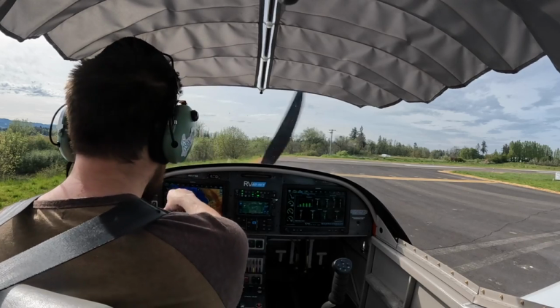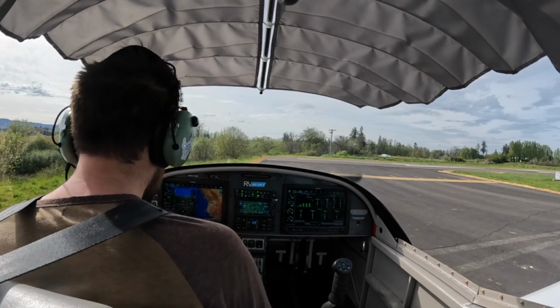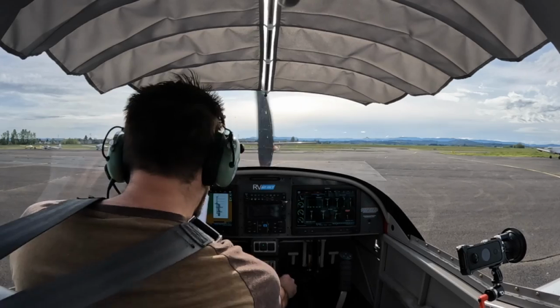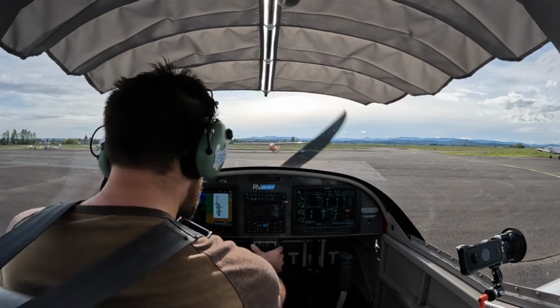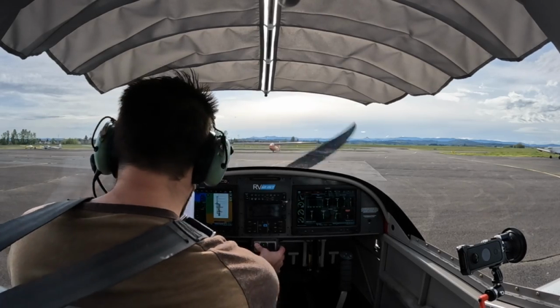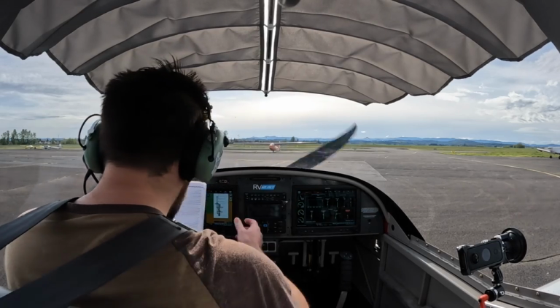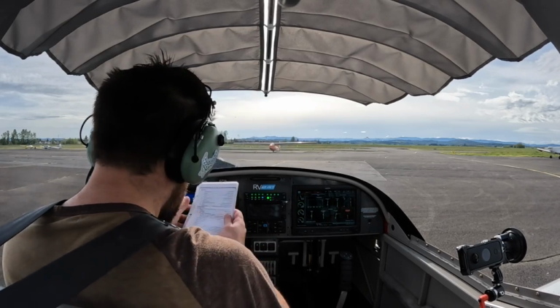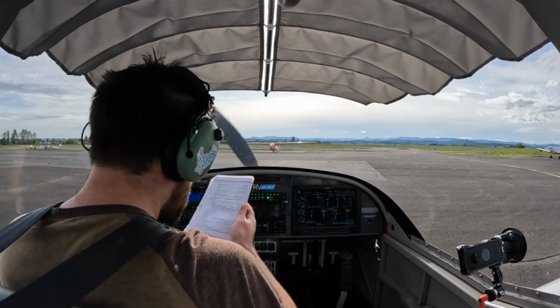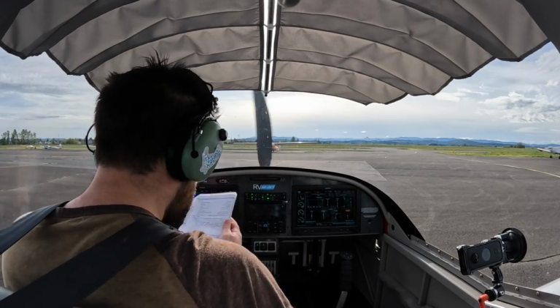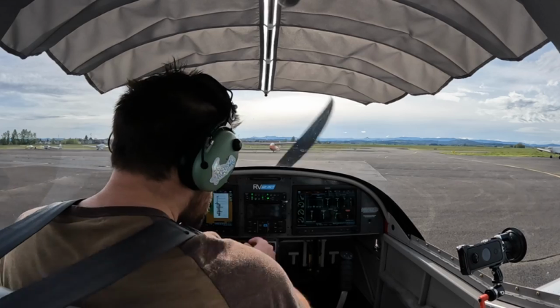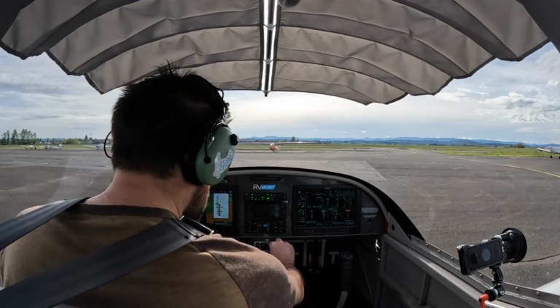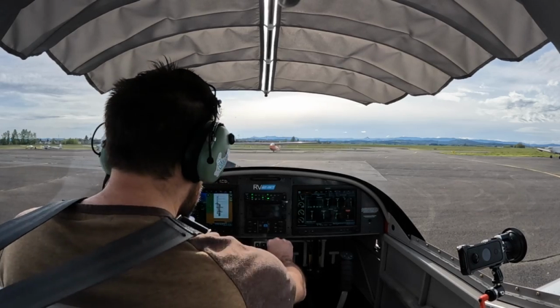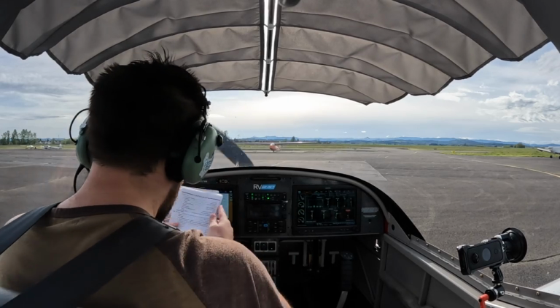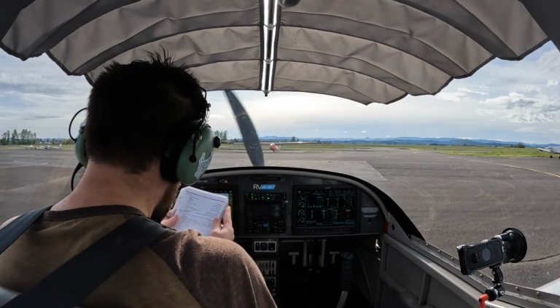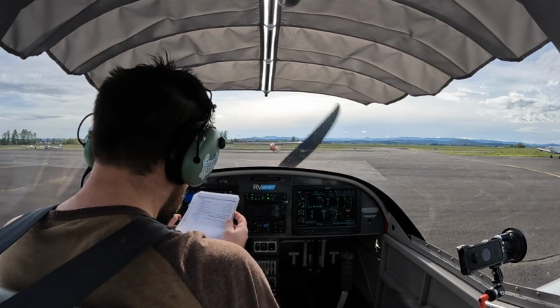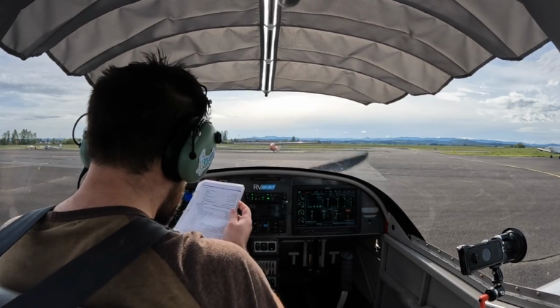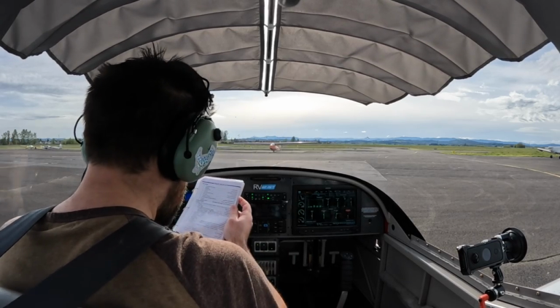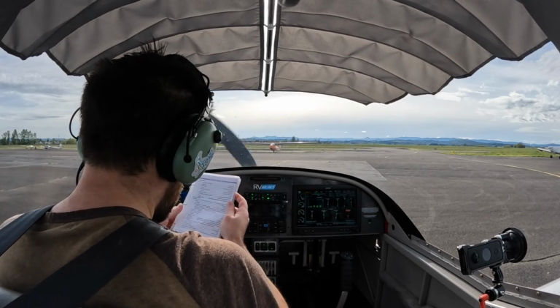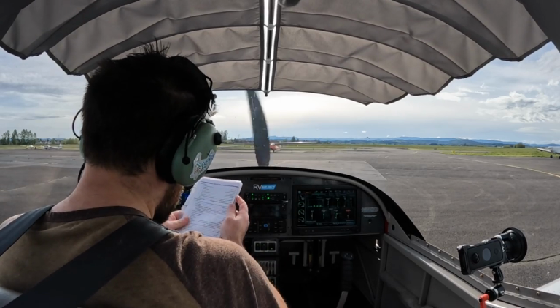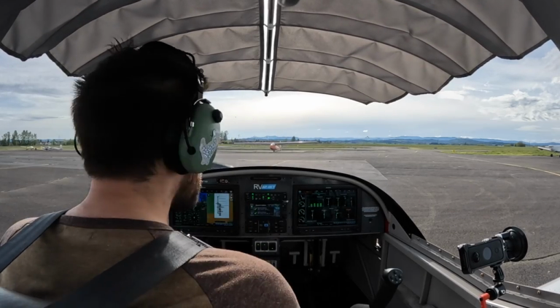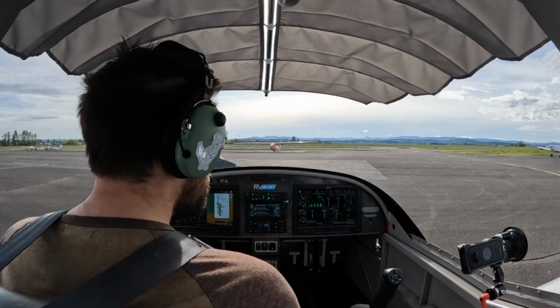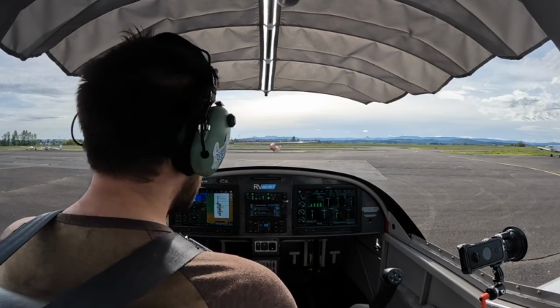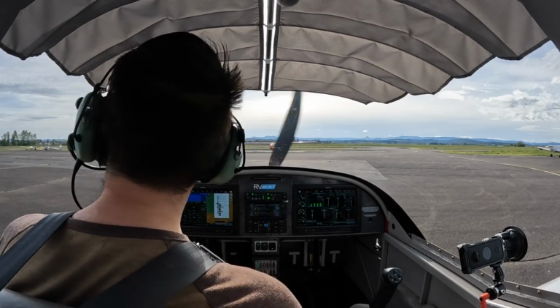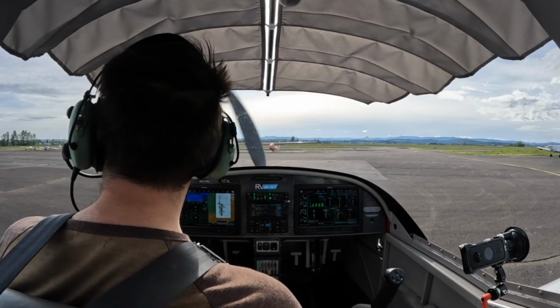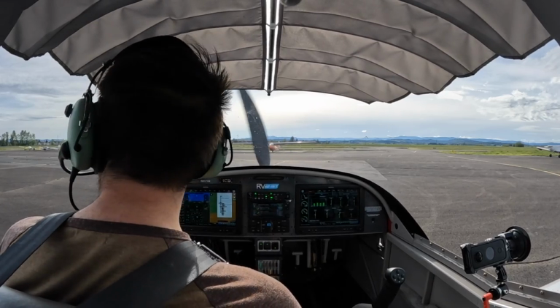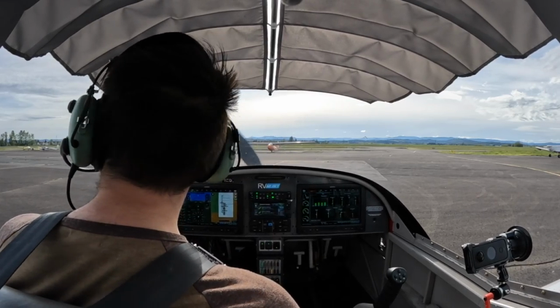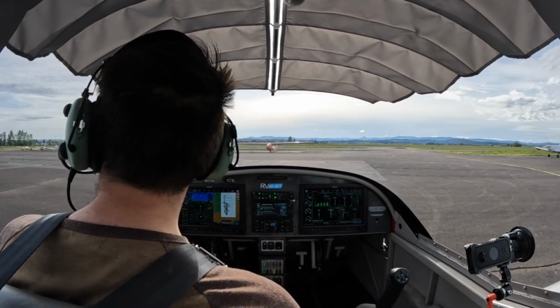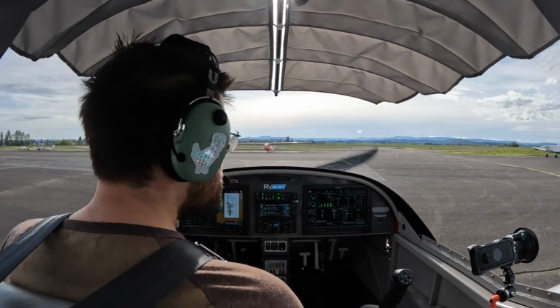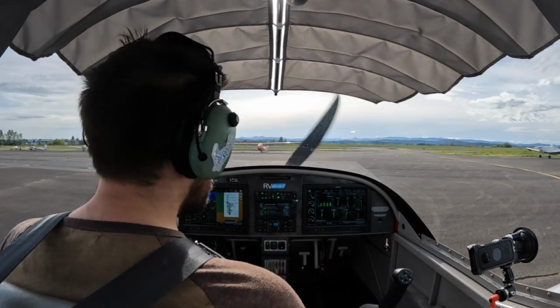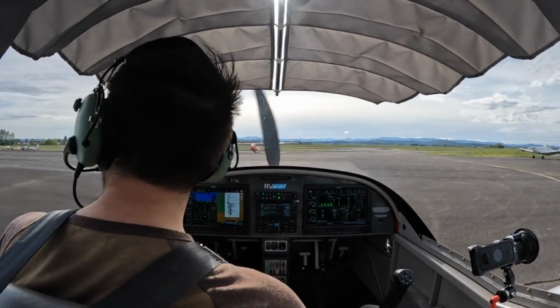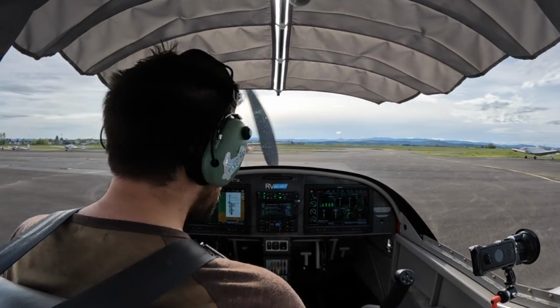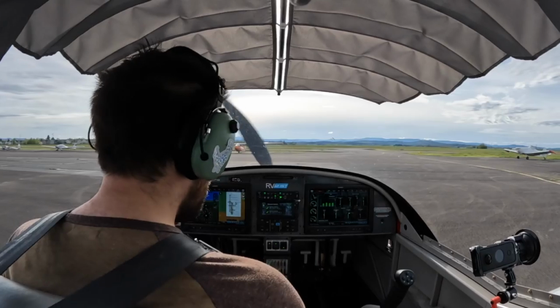Camera check. One, two, three — signing lights as desired. Independence, RV 317 Victor Alpha, taxiing from ramp to one six, Independence.